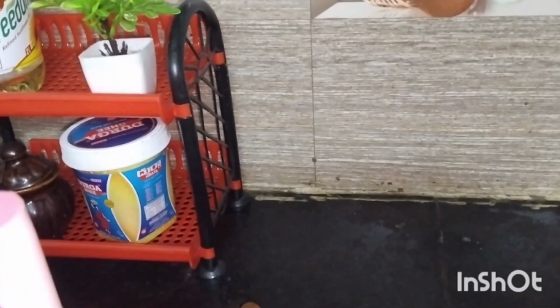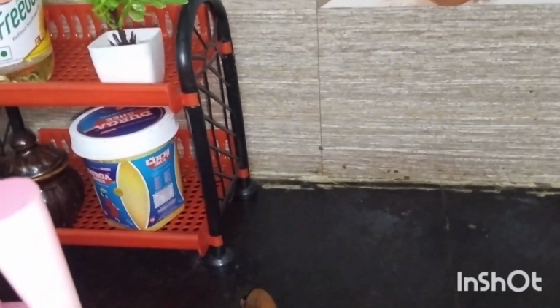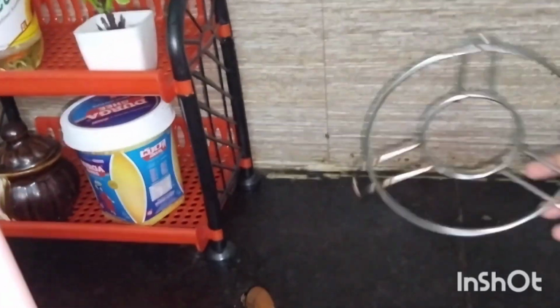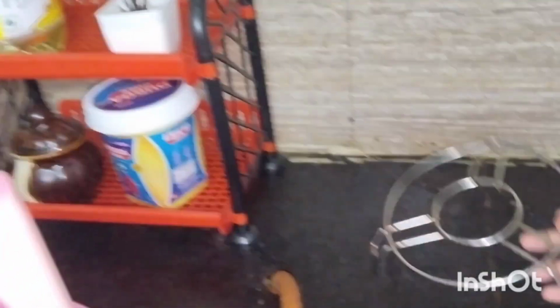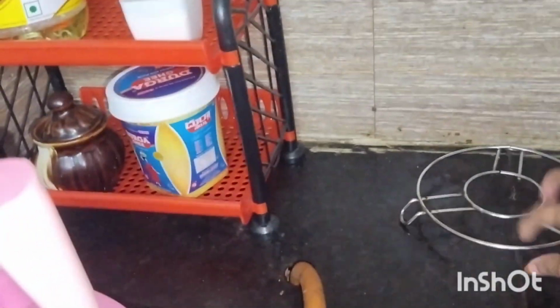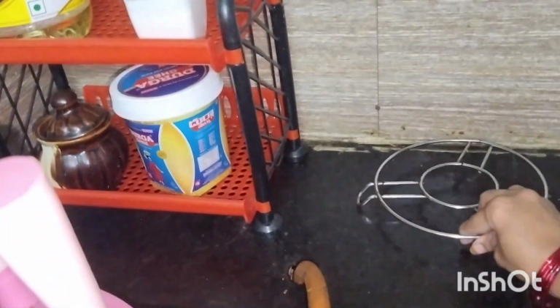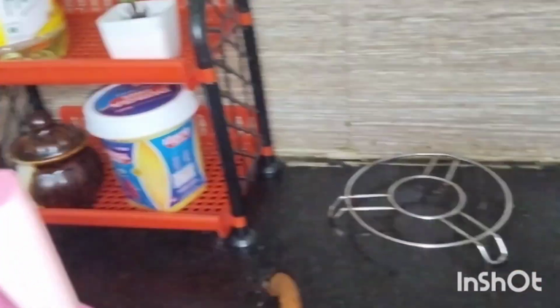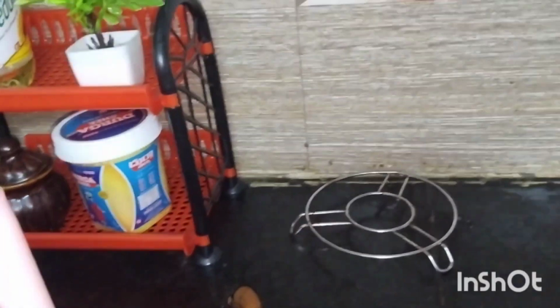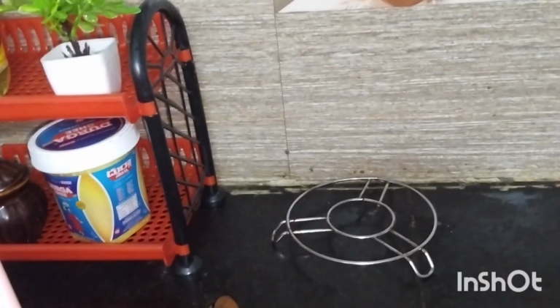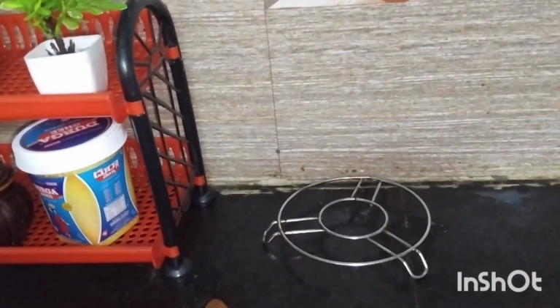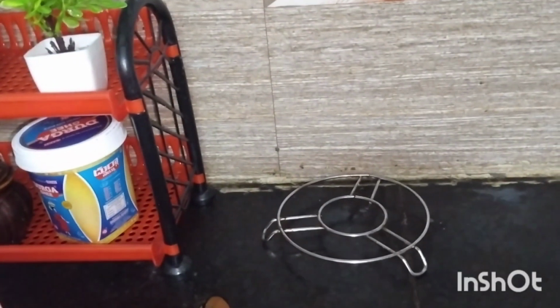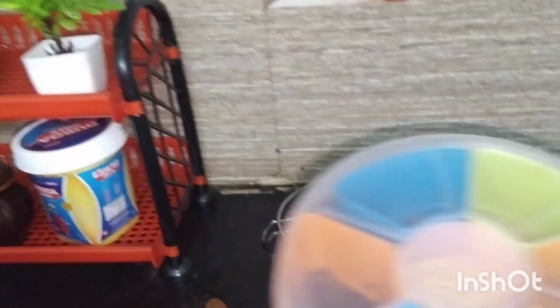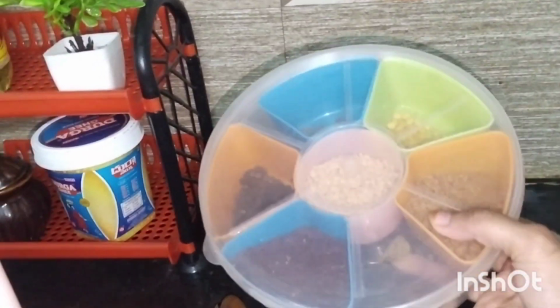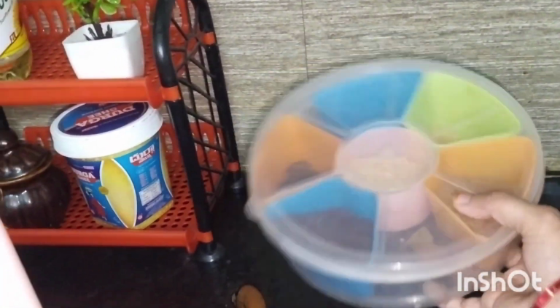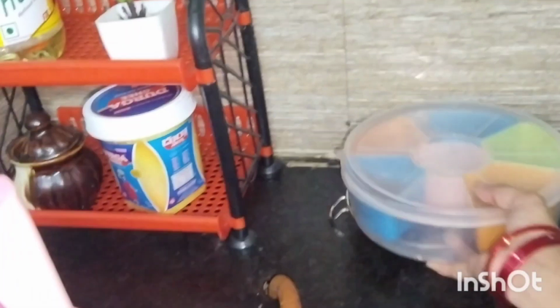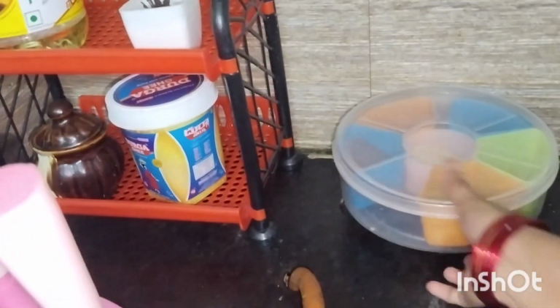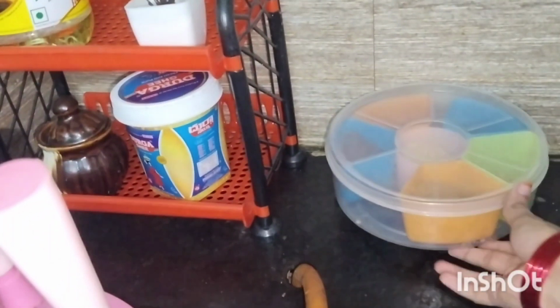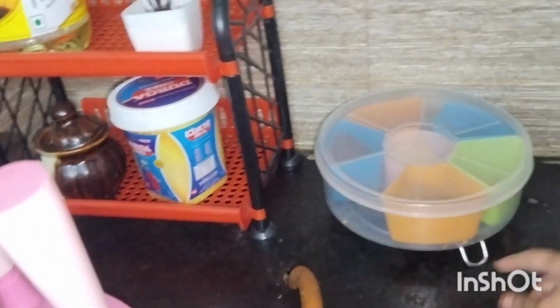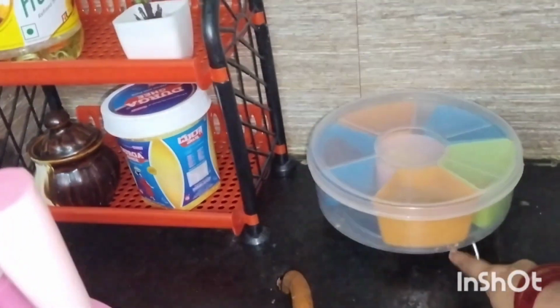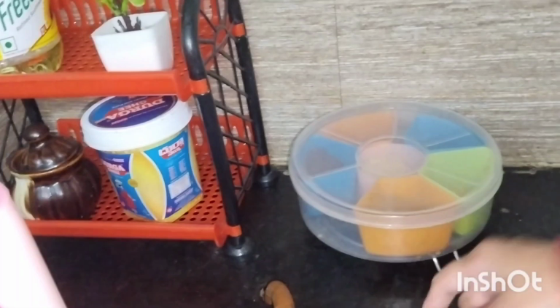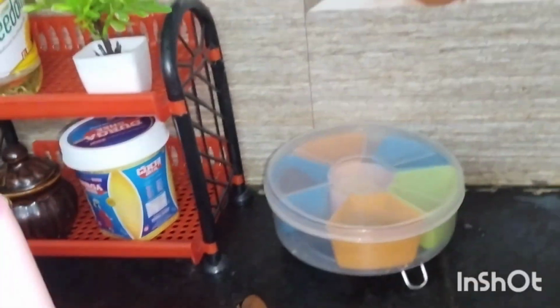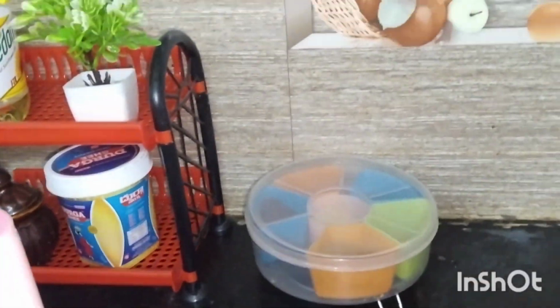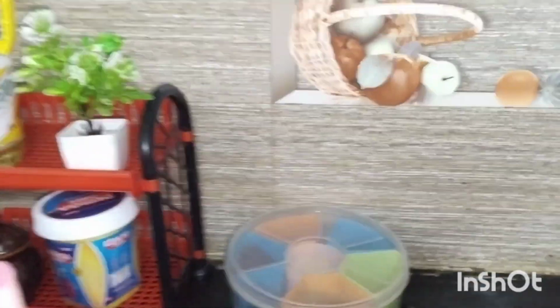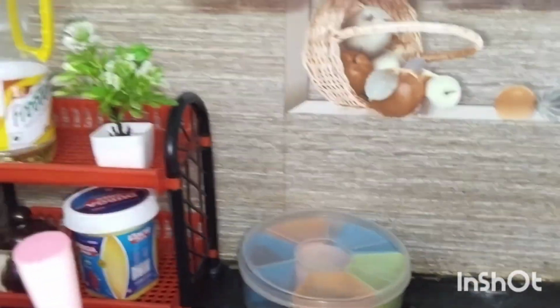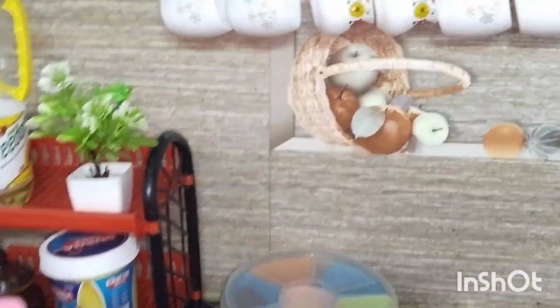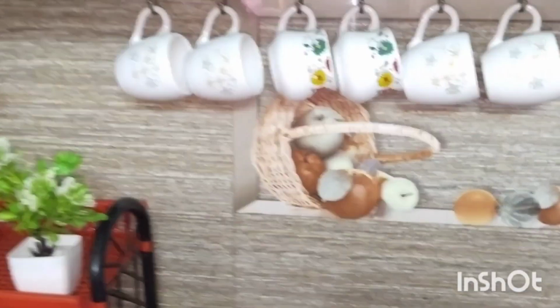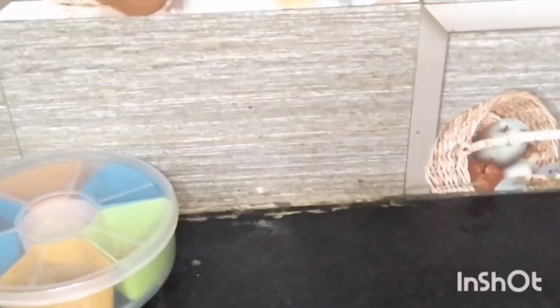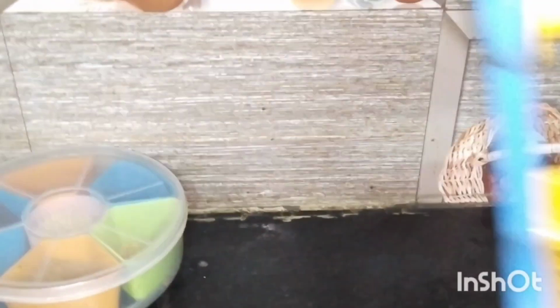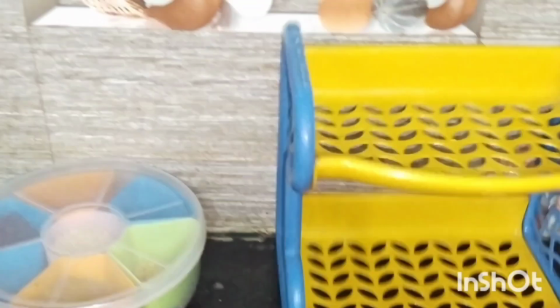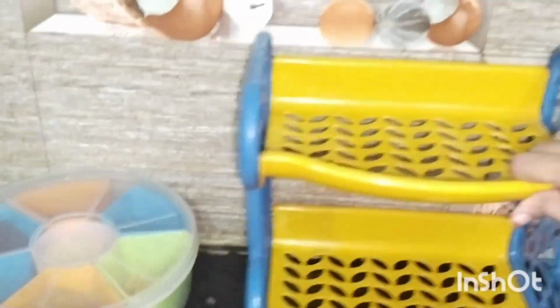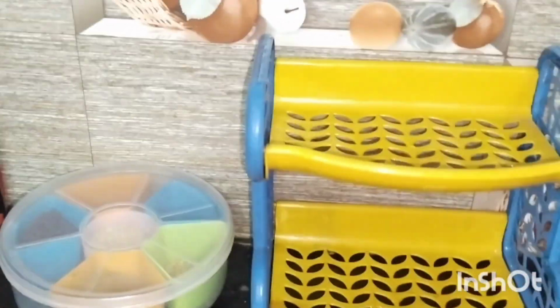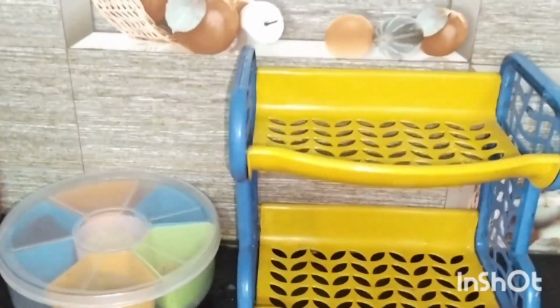We use food for 90% in our kitchen. When we use the countertop, we organize the oil containers.